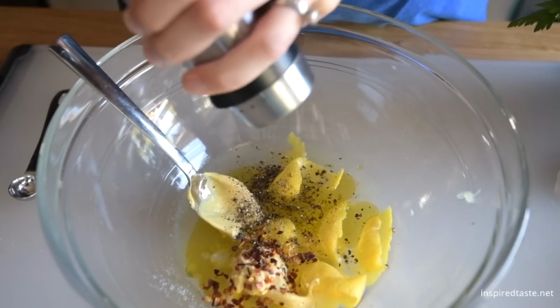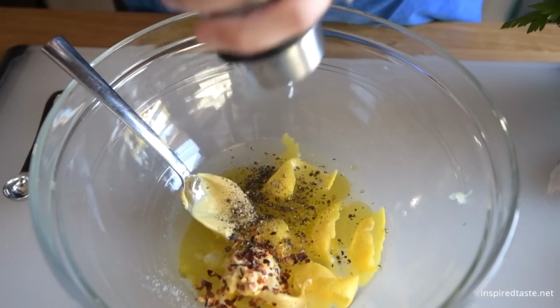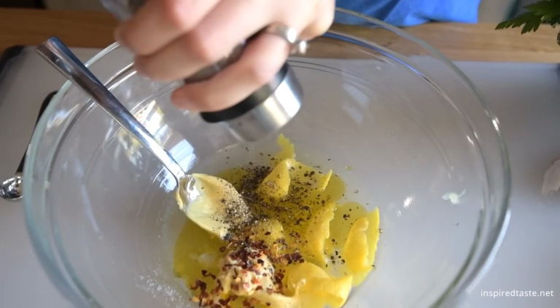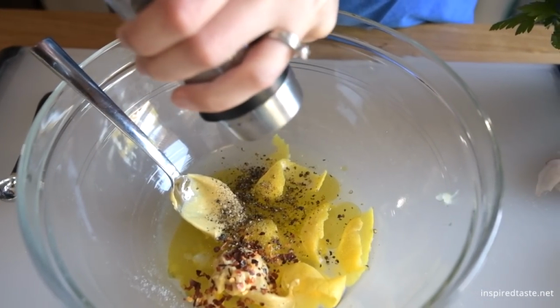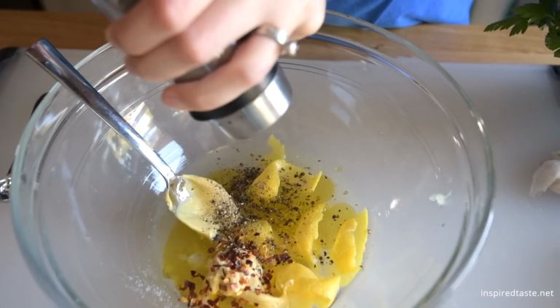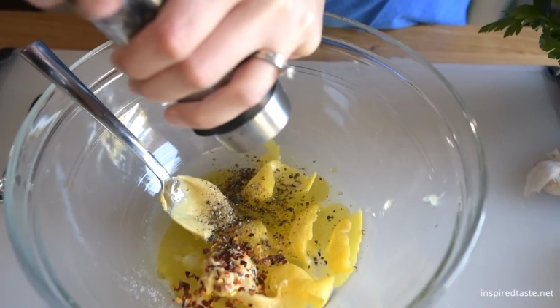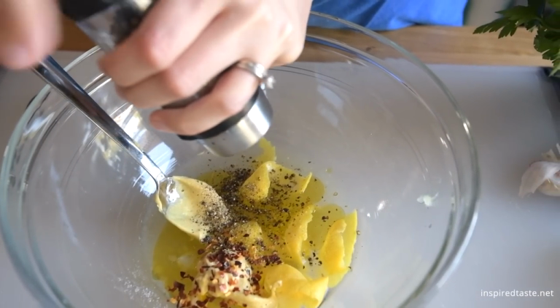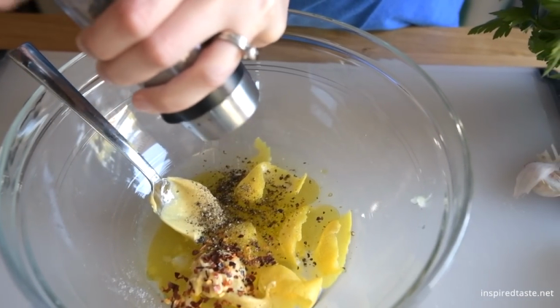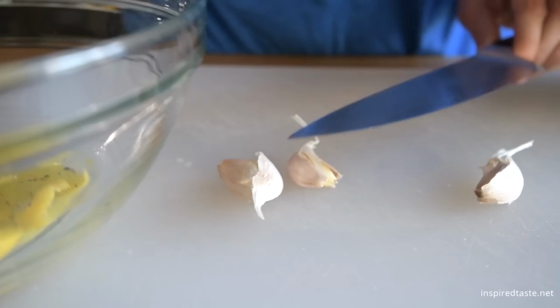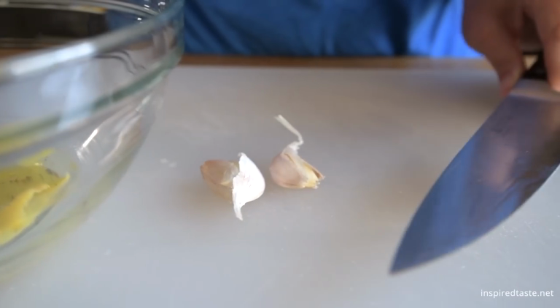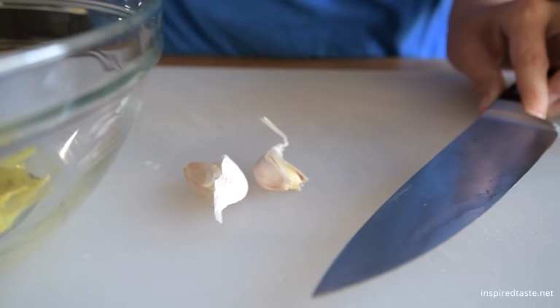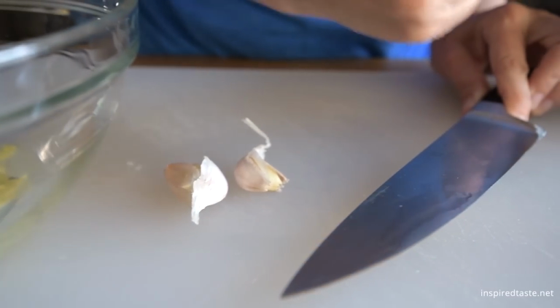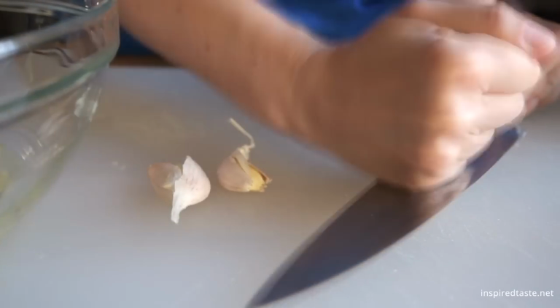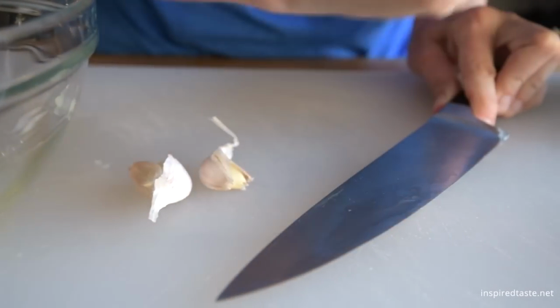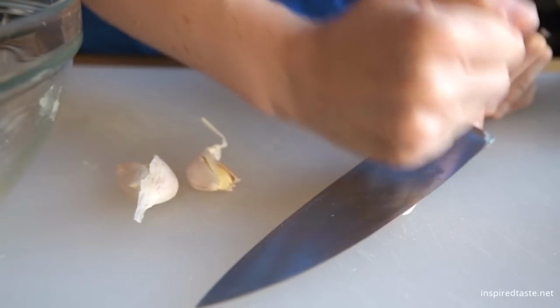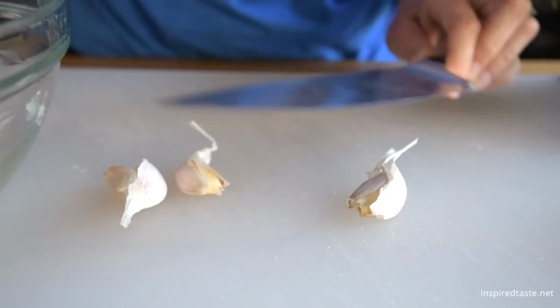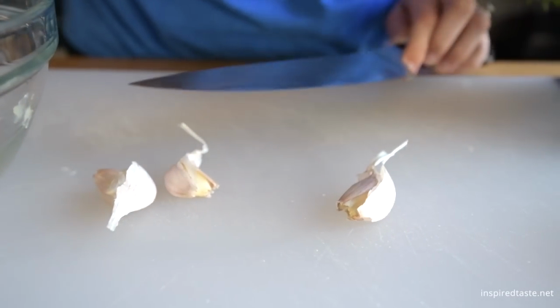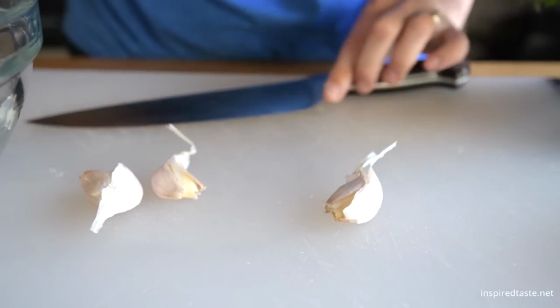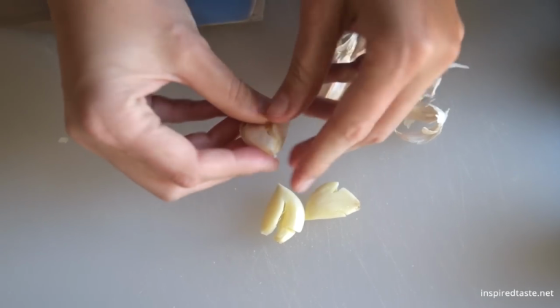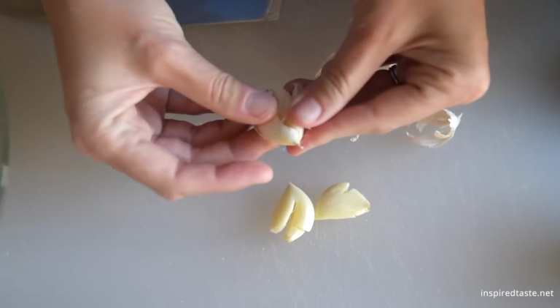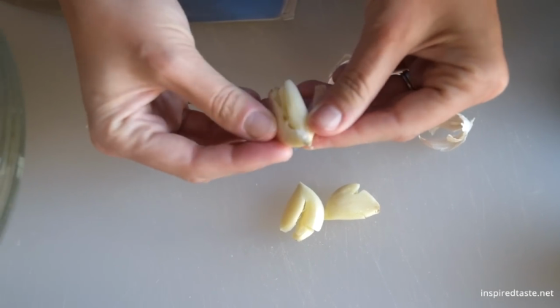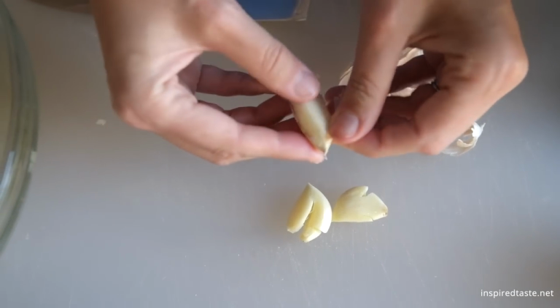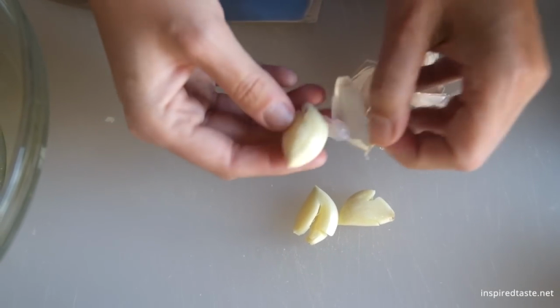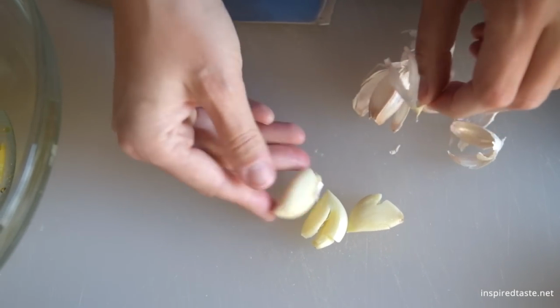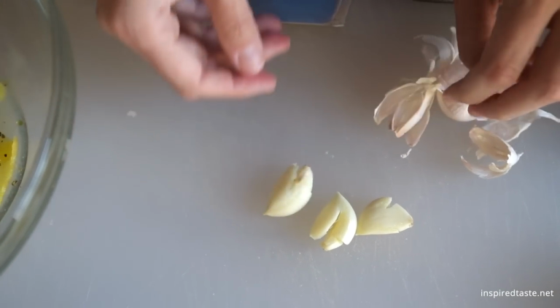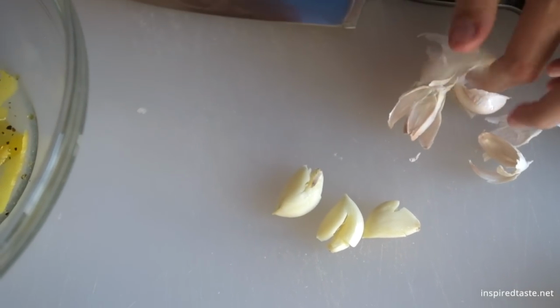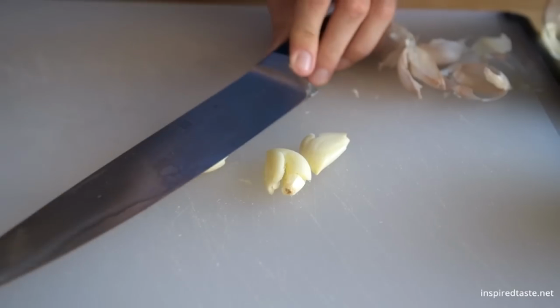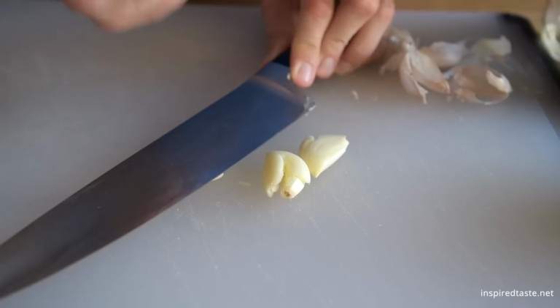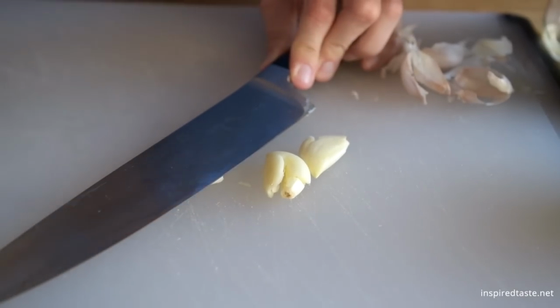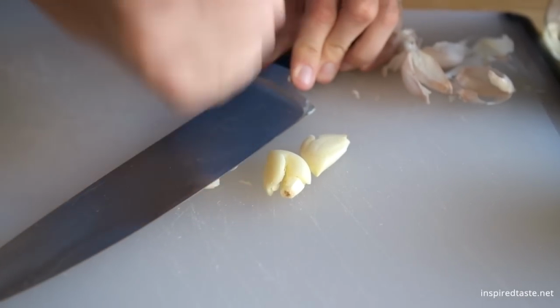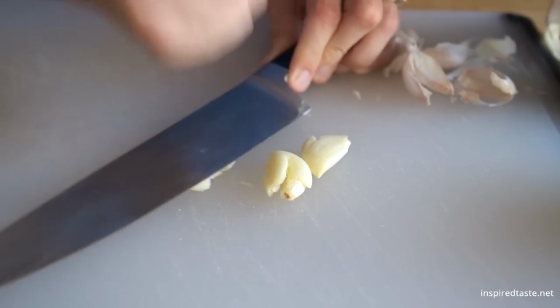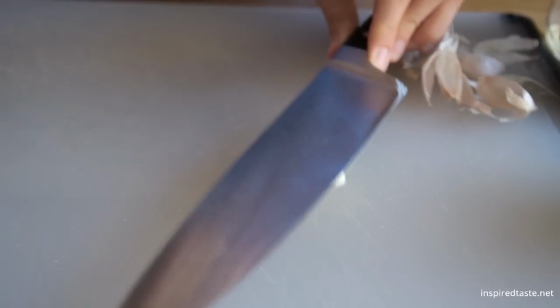And a generous amount of fresh ground black pepper. Remember, all the ingredient amounts are shared in our recipe on InspiredTaste. Now for the garlic — there is no need to mince it. Simply crushing the garlic is enough.